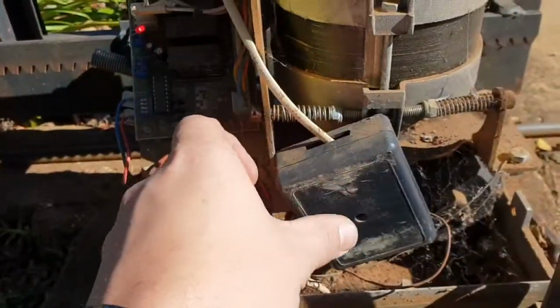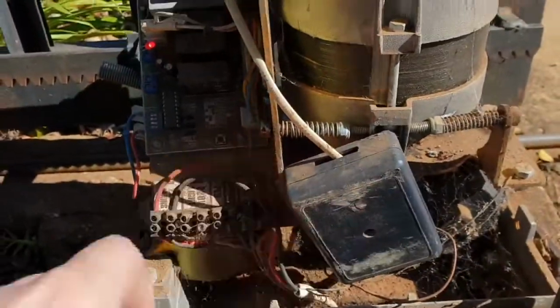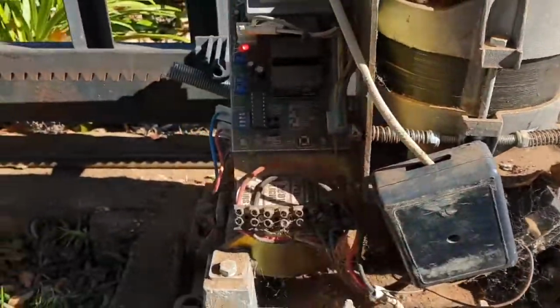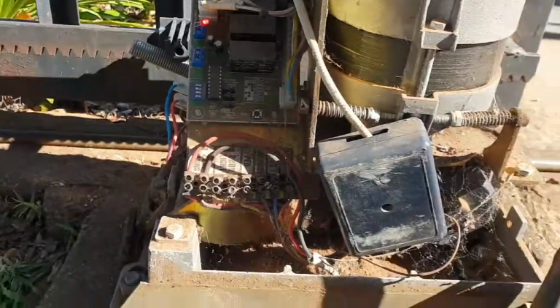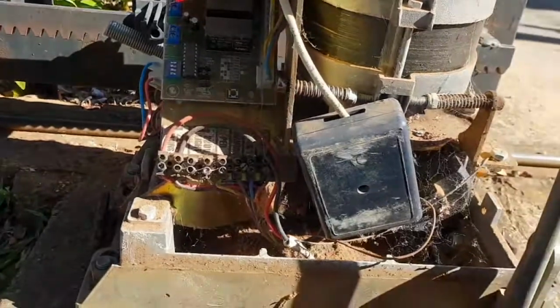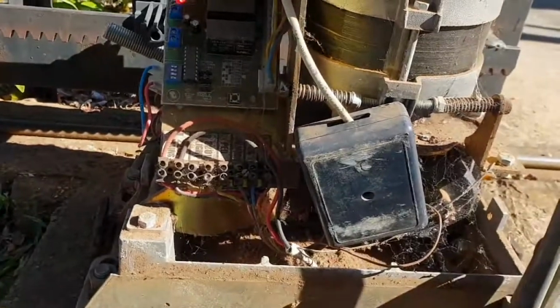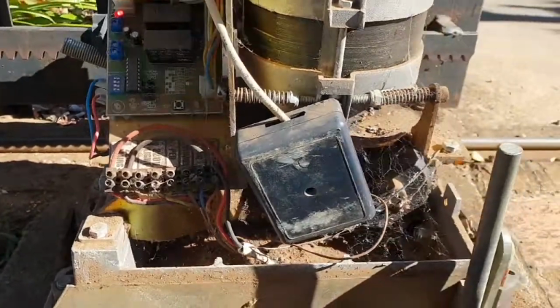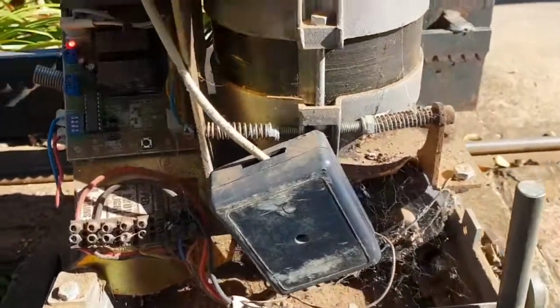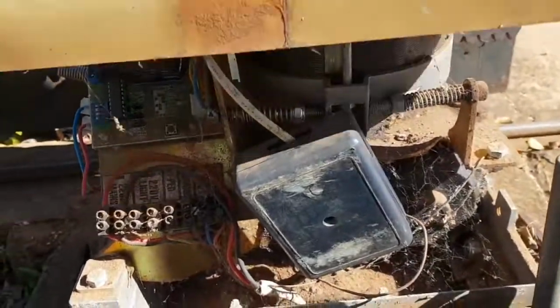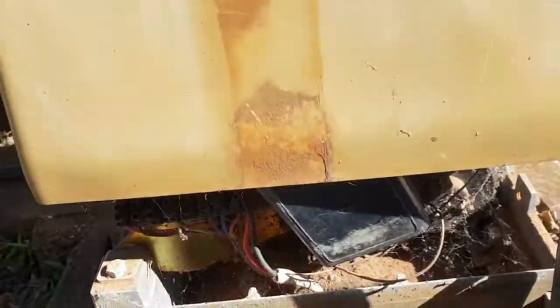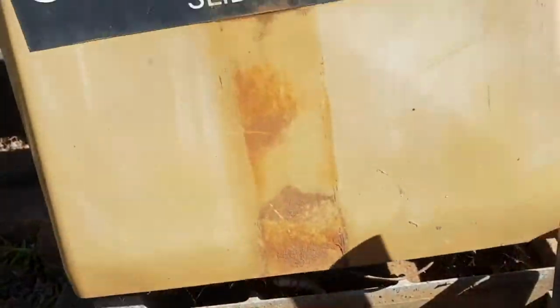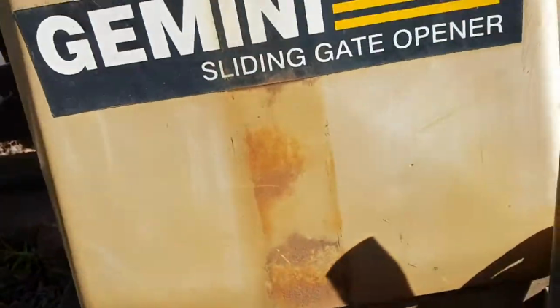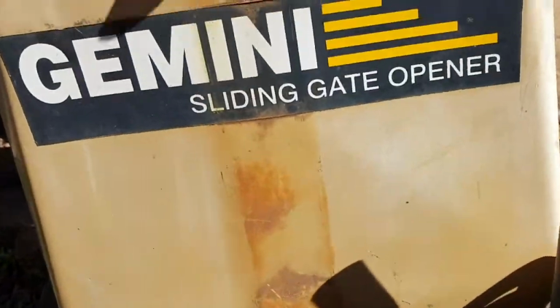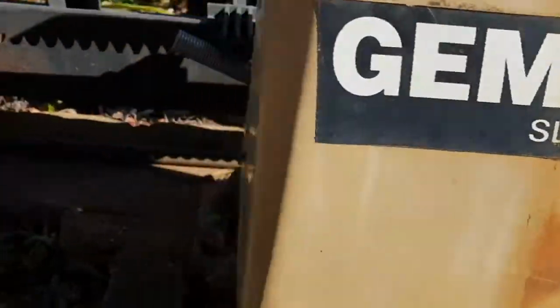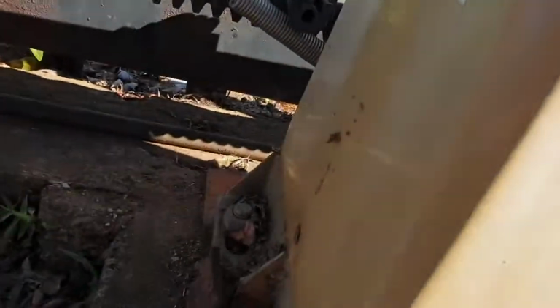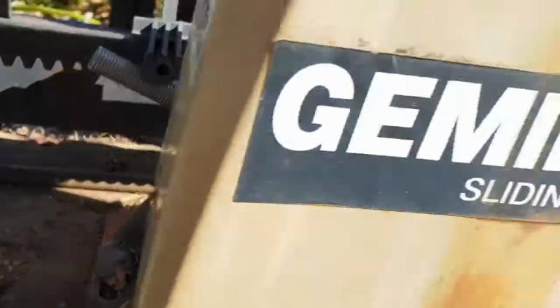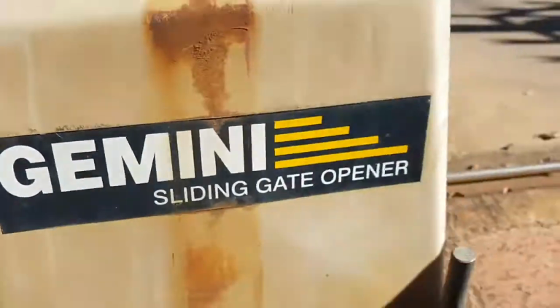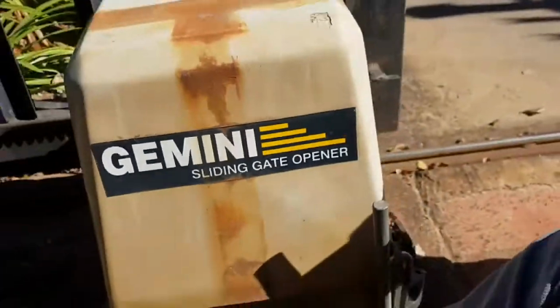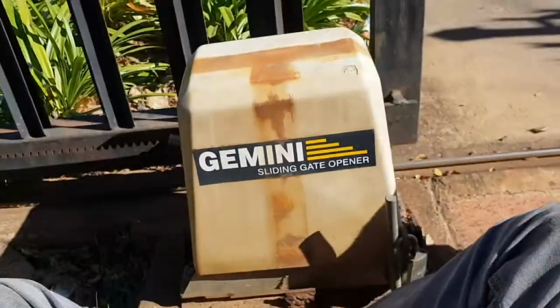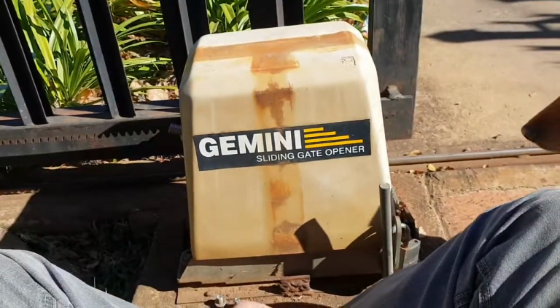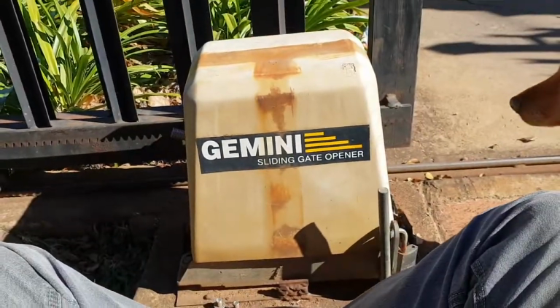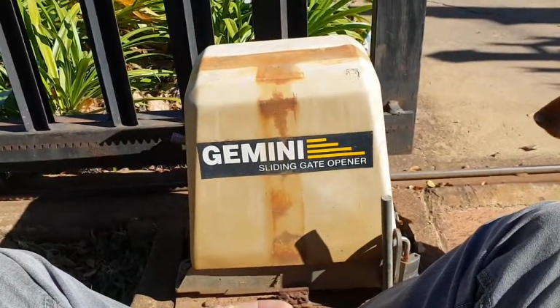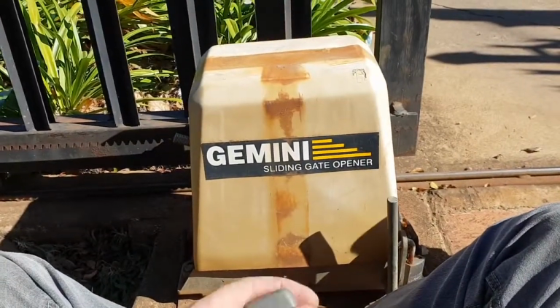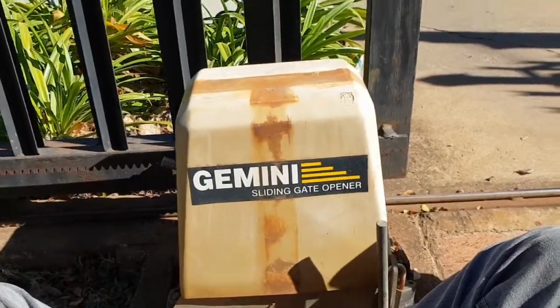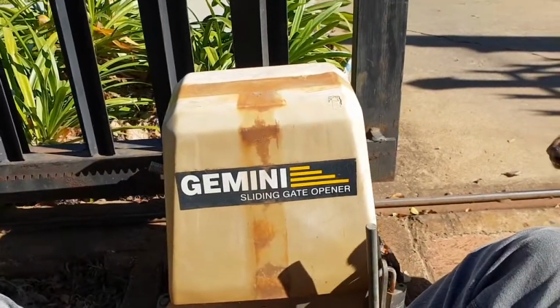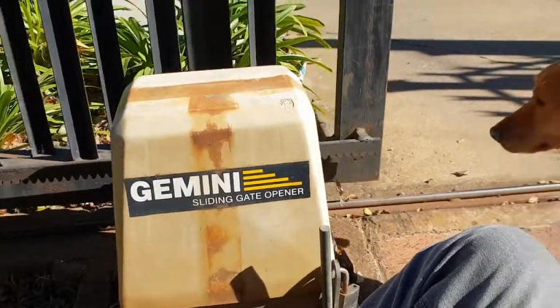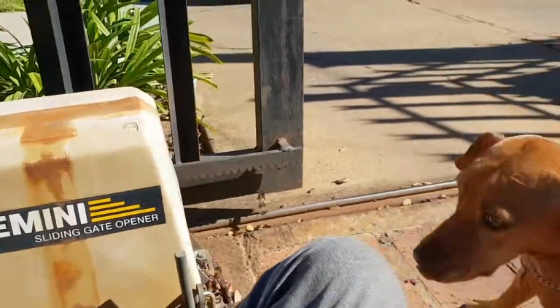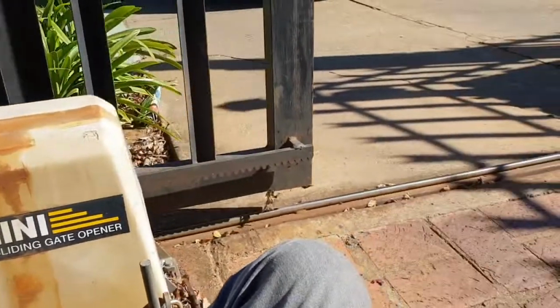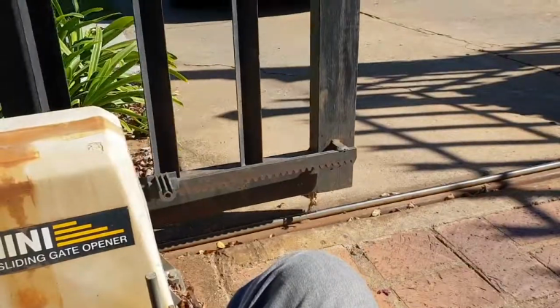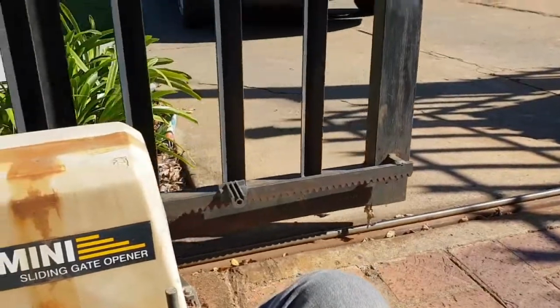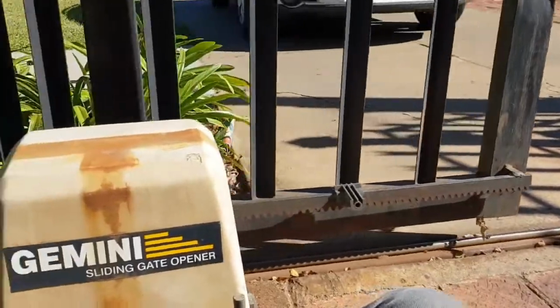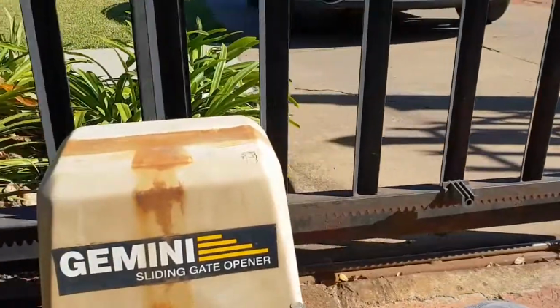Let's get the receiver back in the front and see if this will slide over. There you go. Thanks for watching.